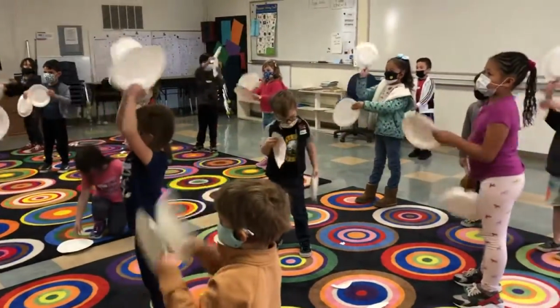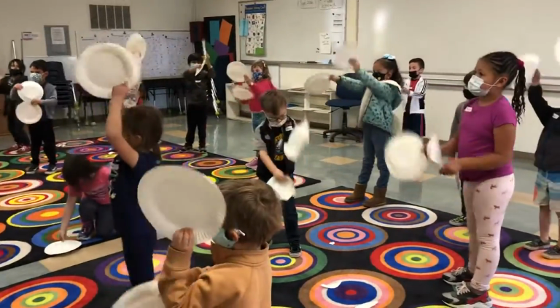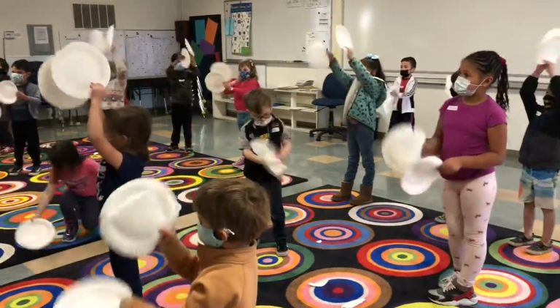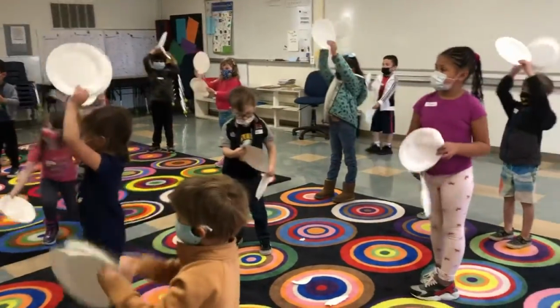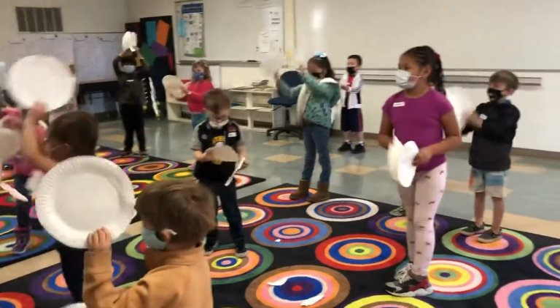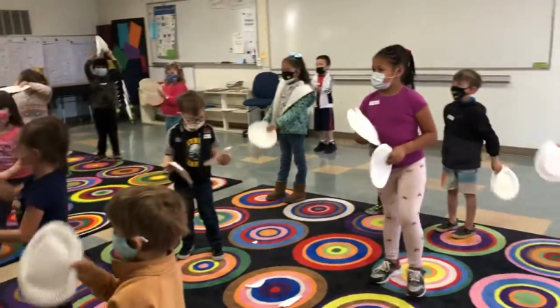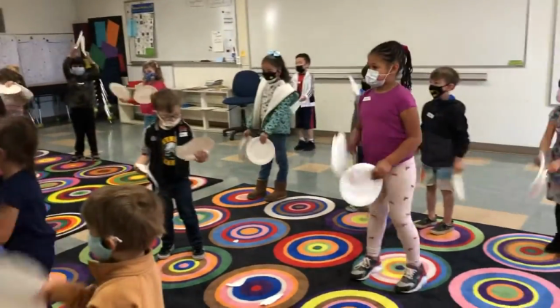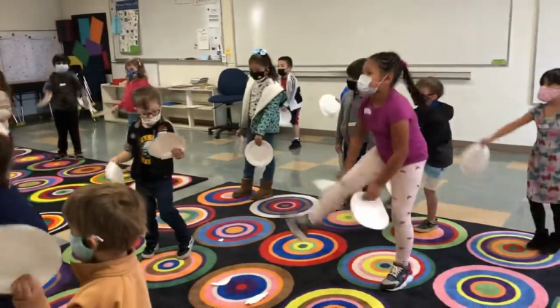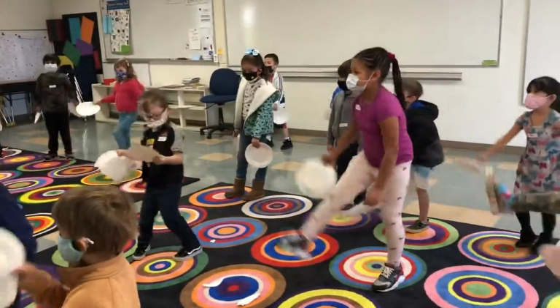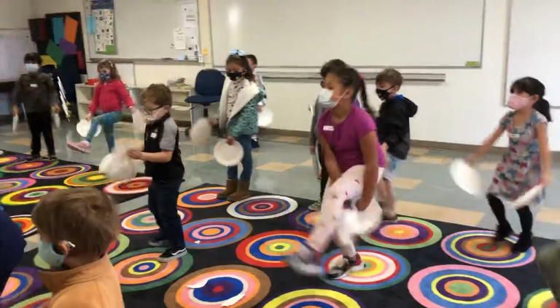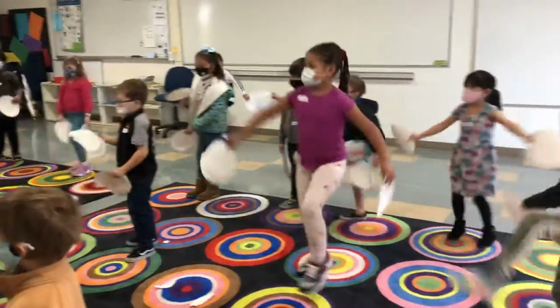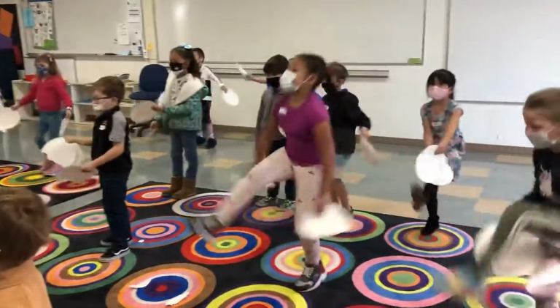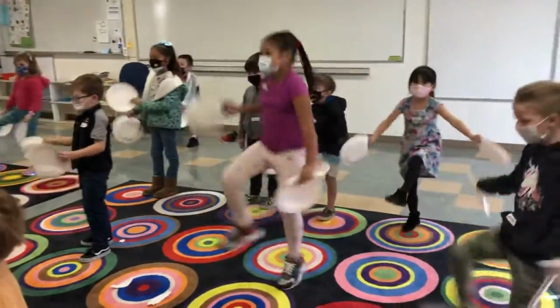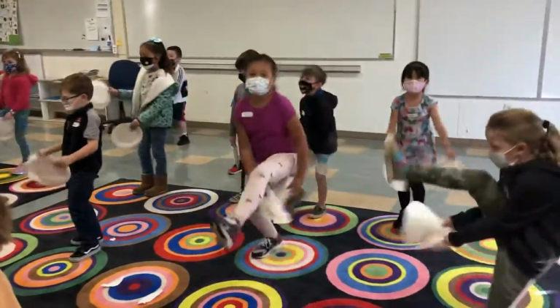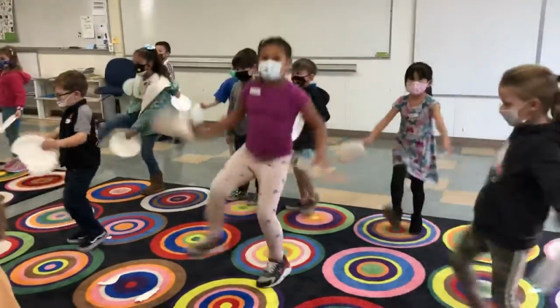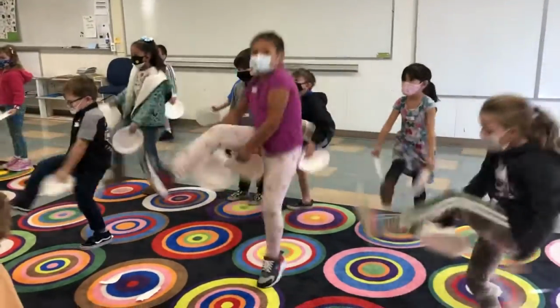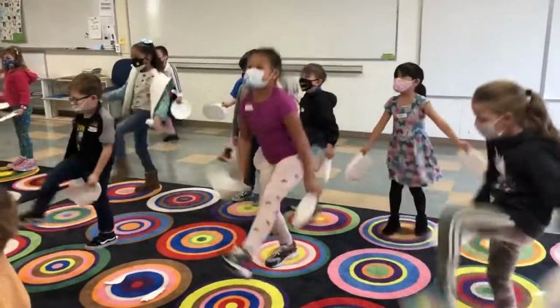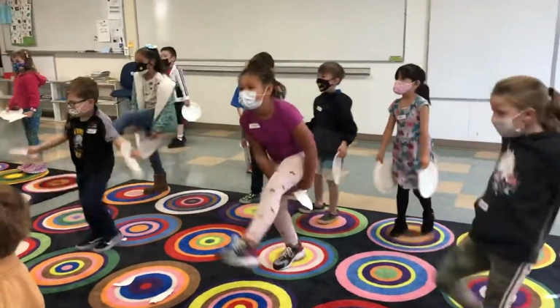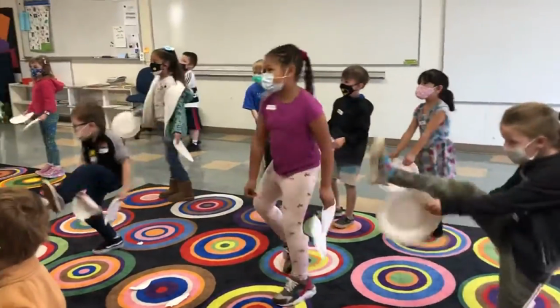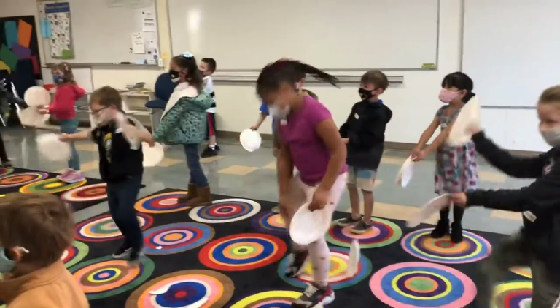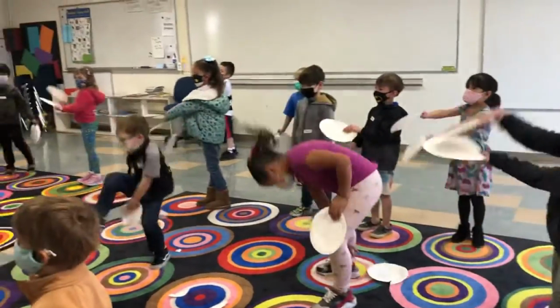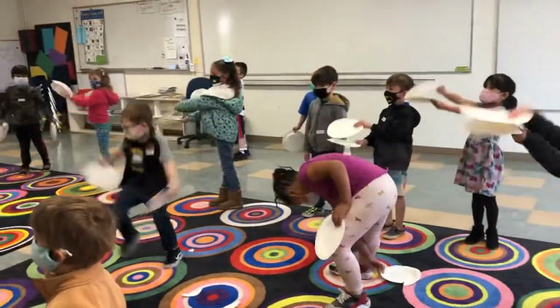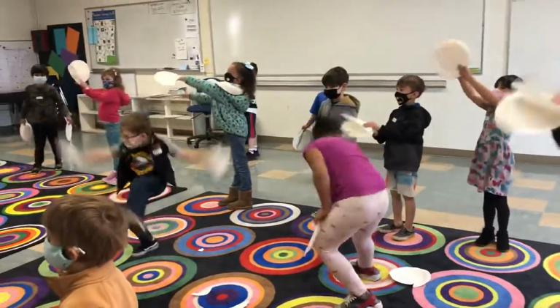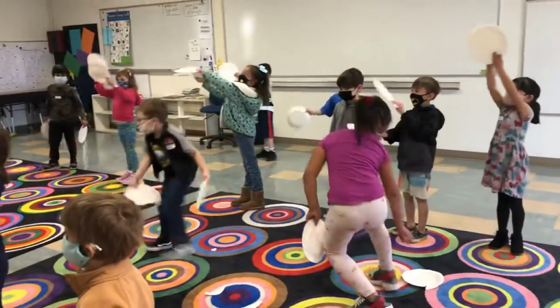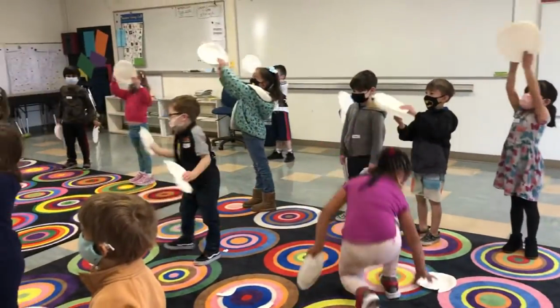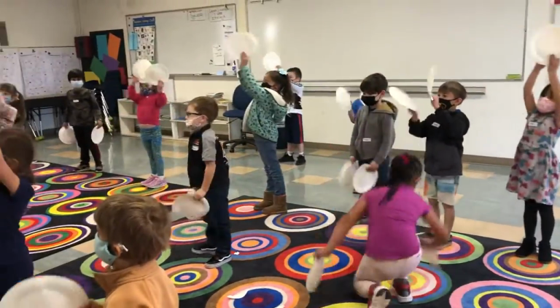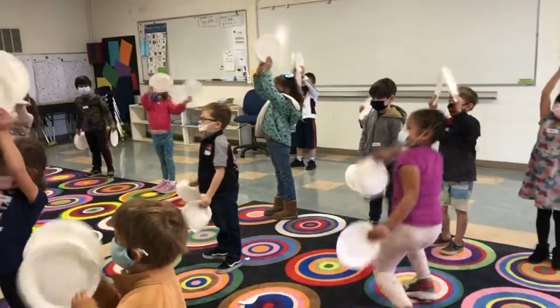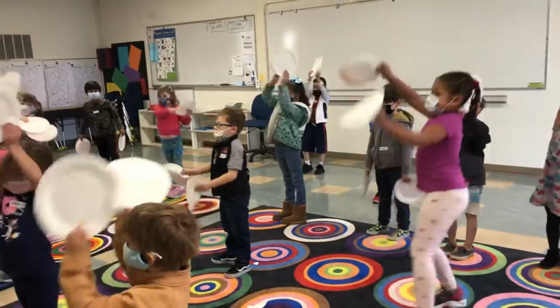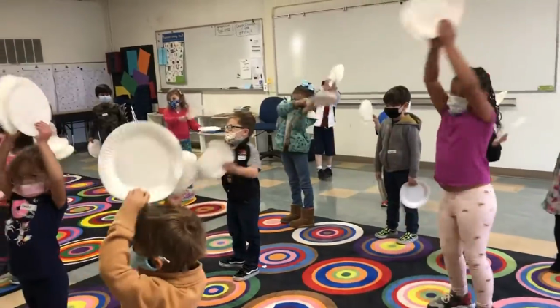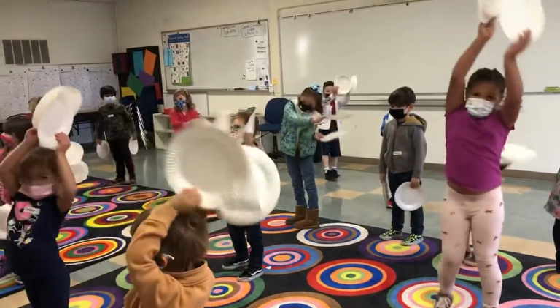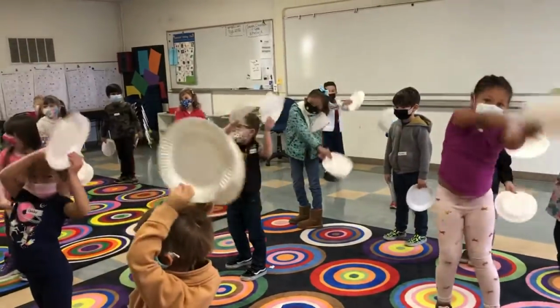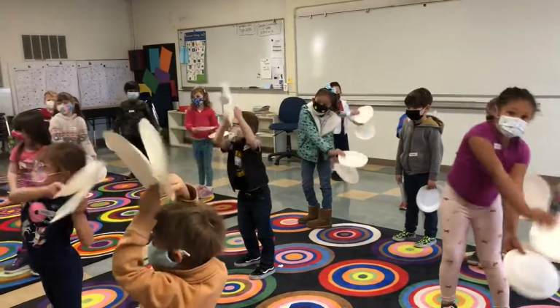Right leg, left leg. Big, and after. Now we do a rainbow. Great, straight arms. We want that great rainbow. Other way.